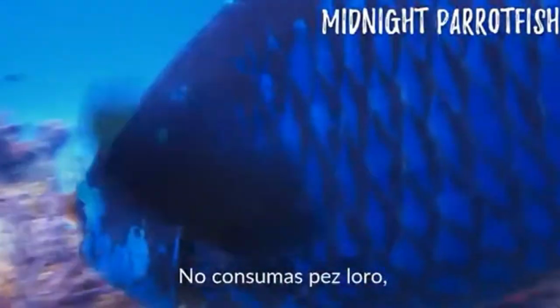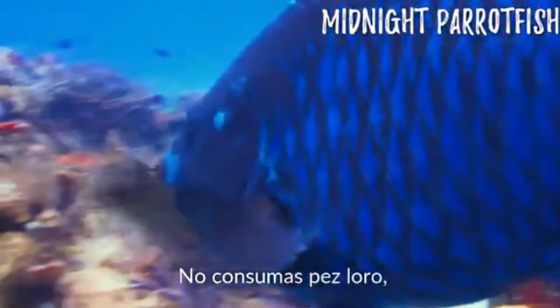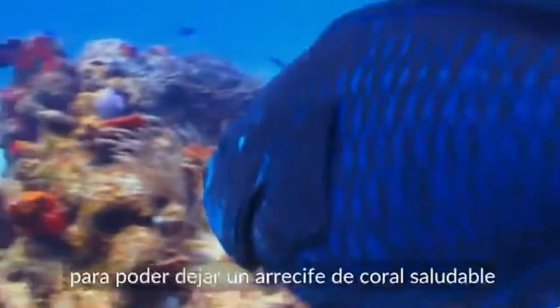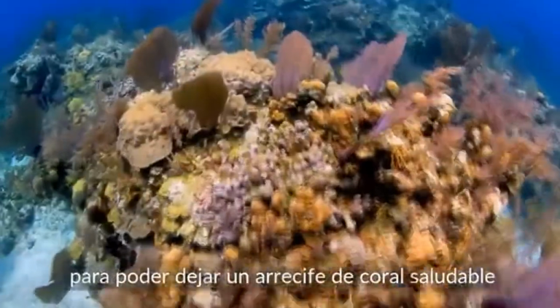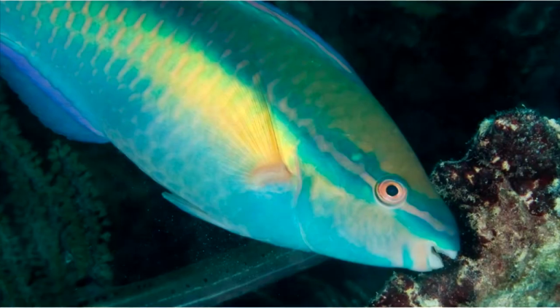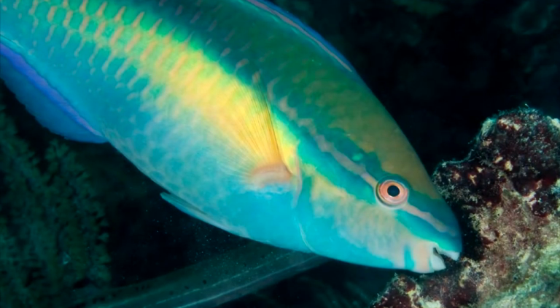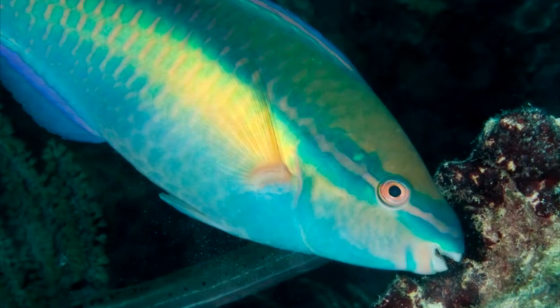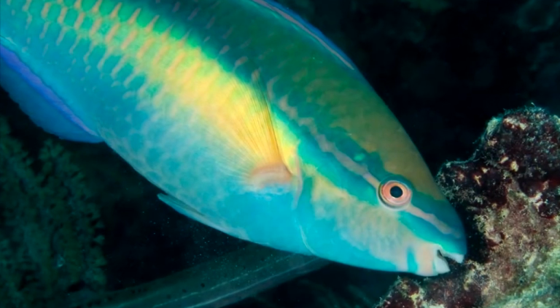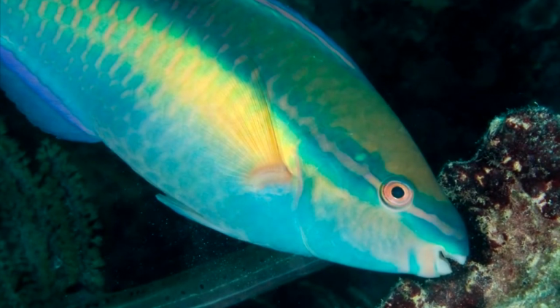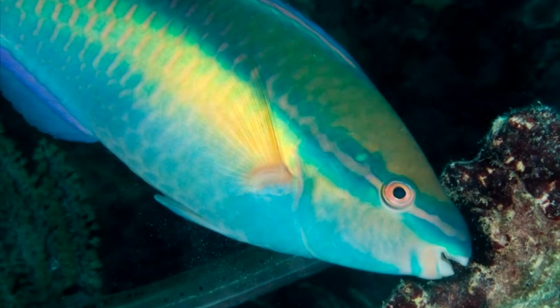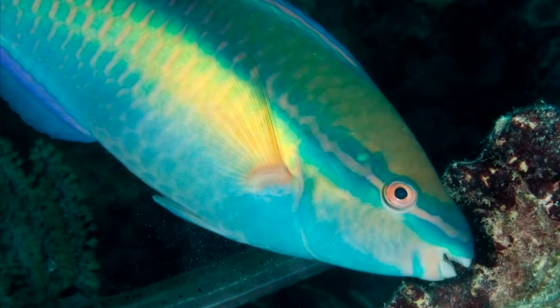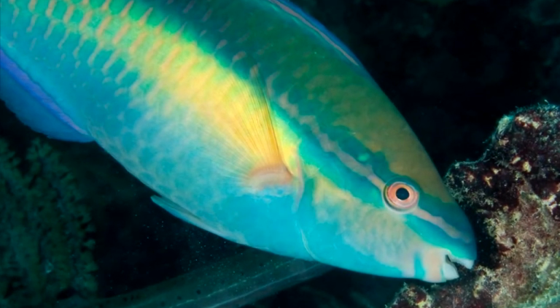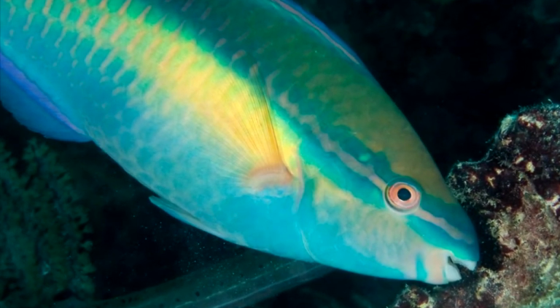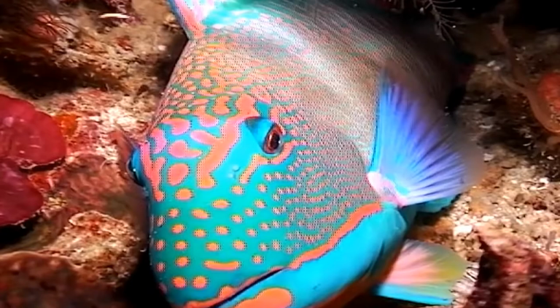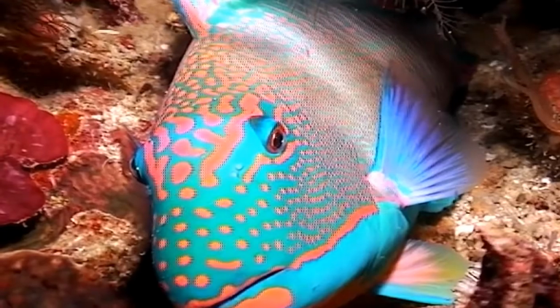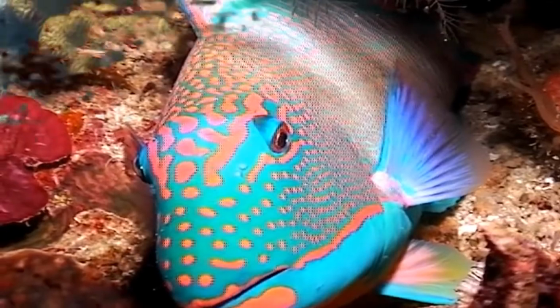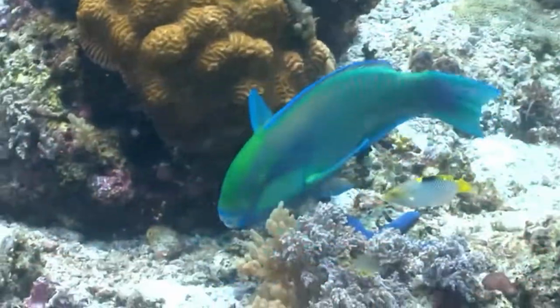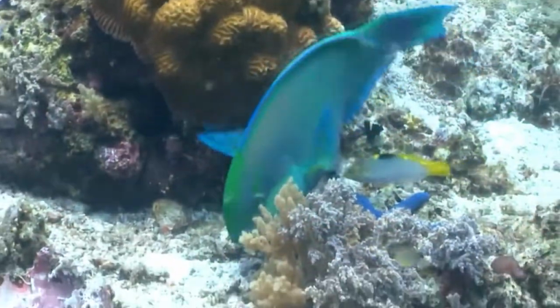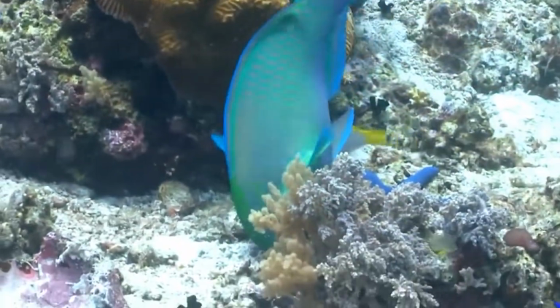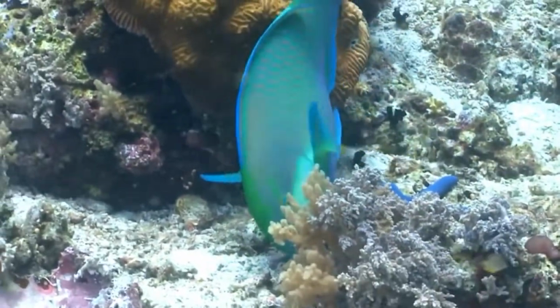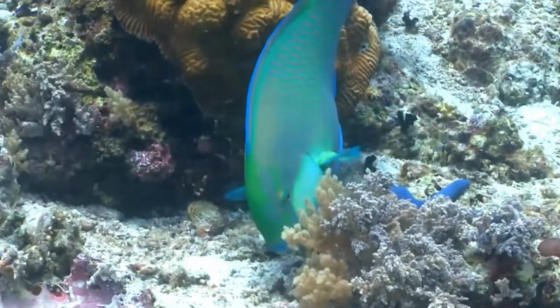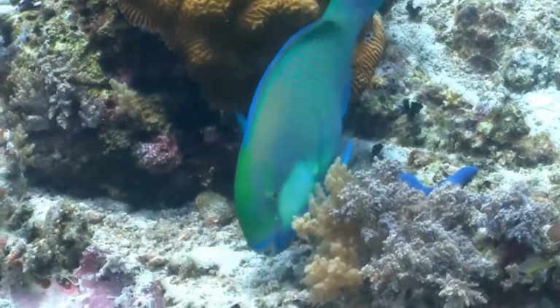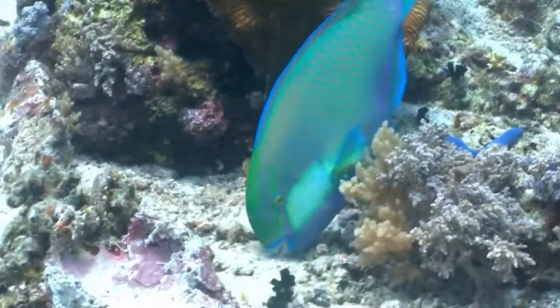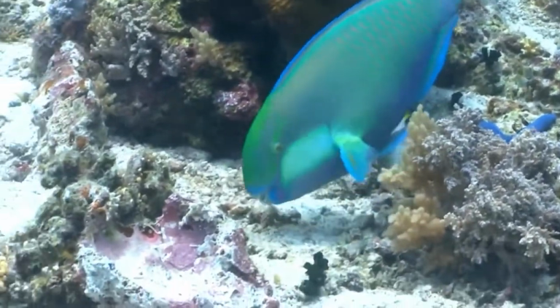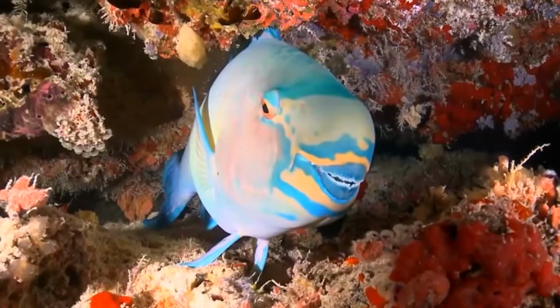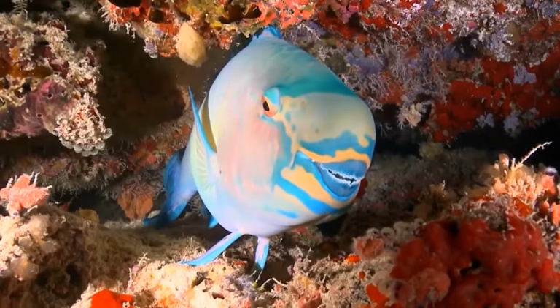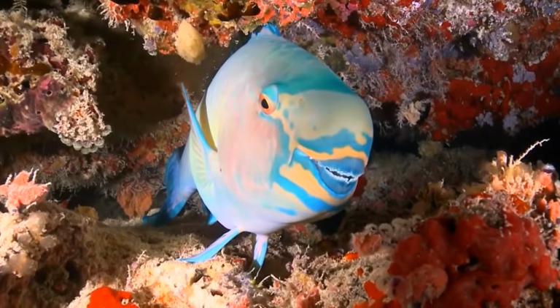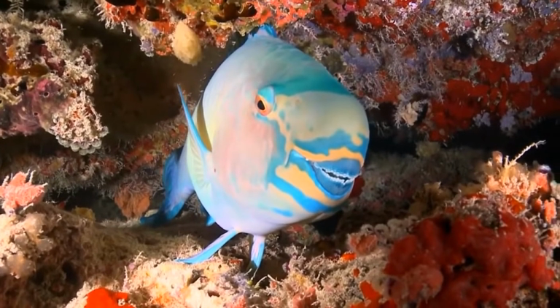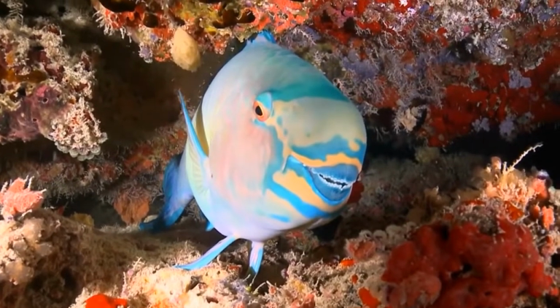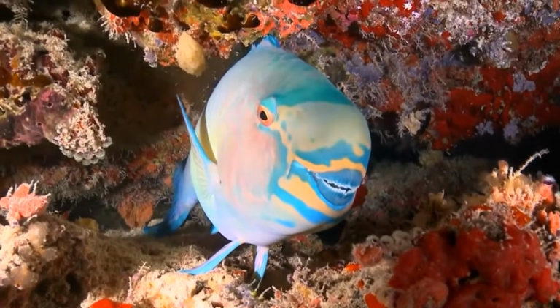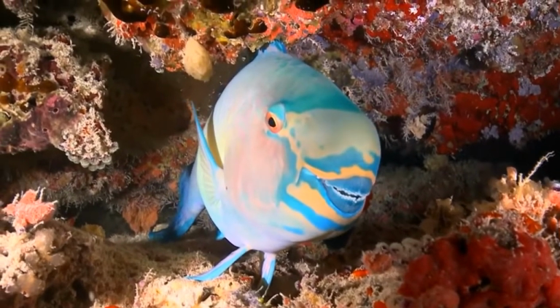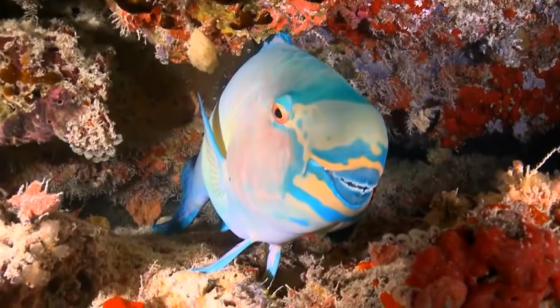But just how much sand can a Parrotfish produce? Surely it can't be enough to really make whole beaches? Think again. Scientists estimate that a single Chlorurus gibbus Parrotfish can poop out more than 2,000 pounds of sand each year.